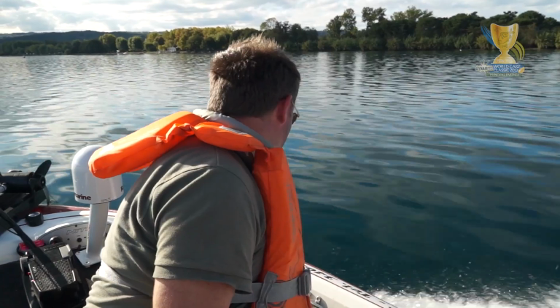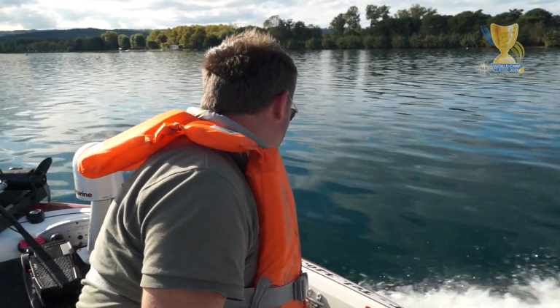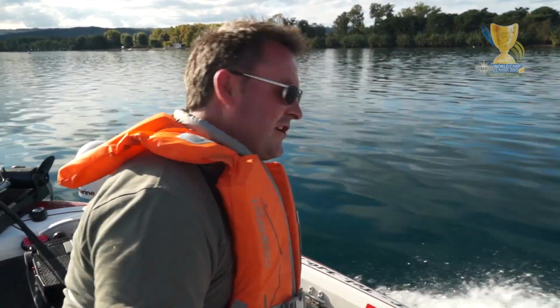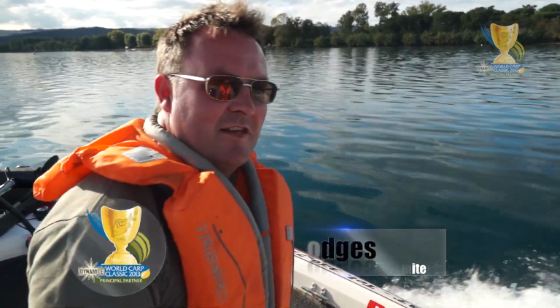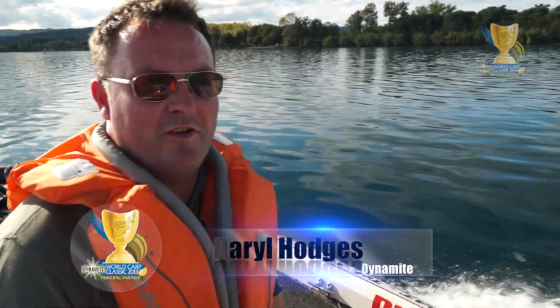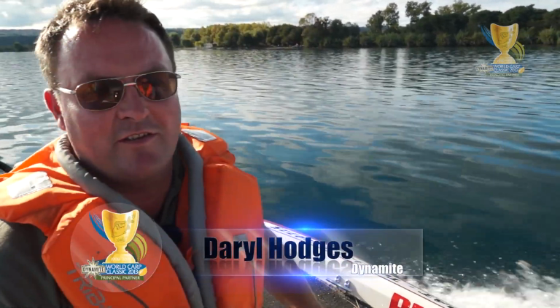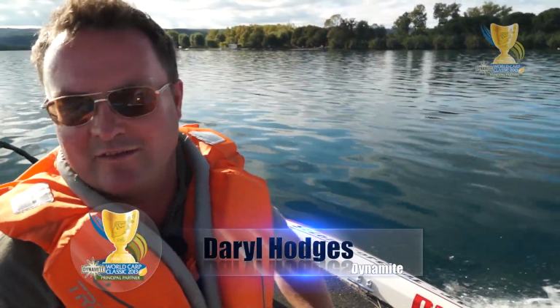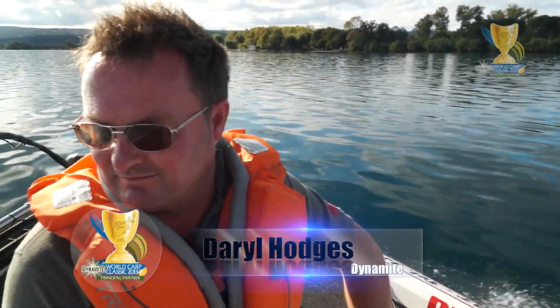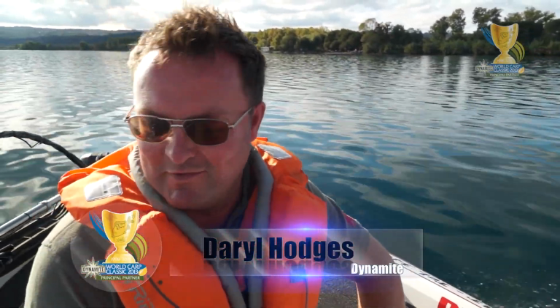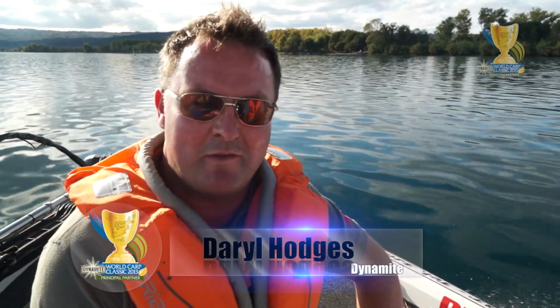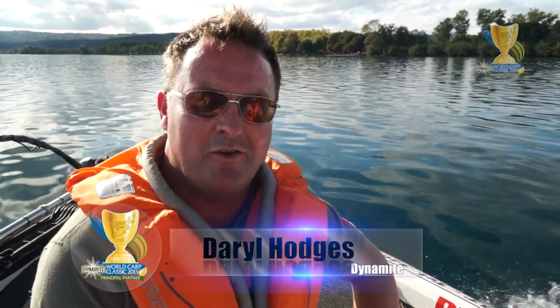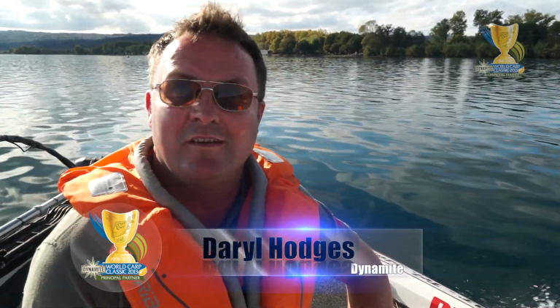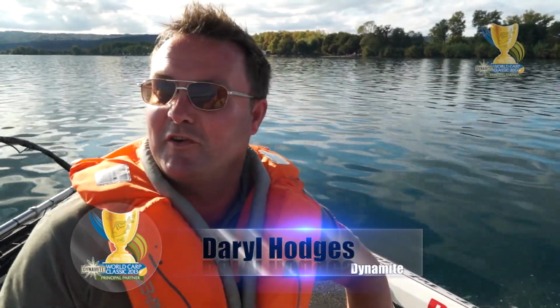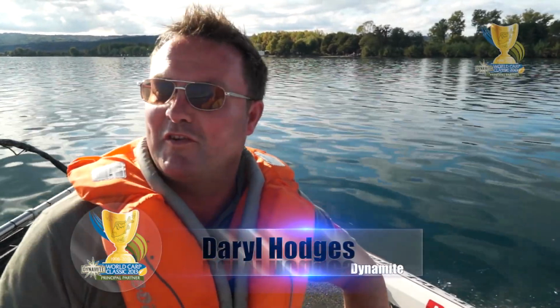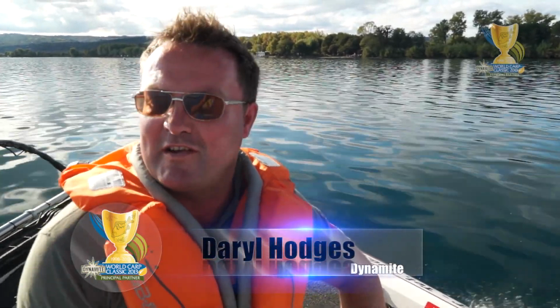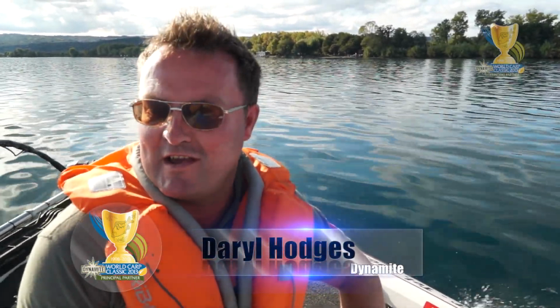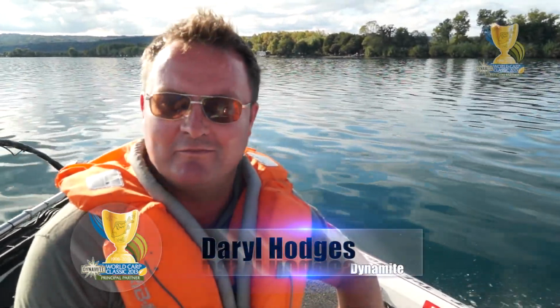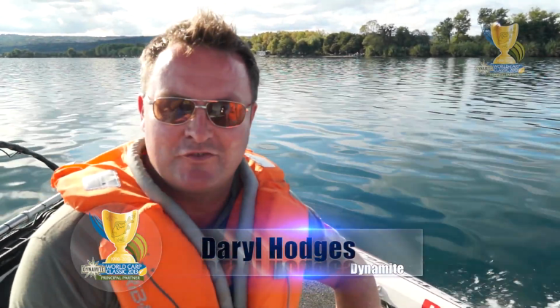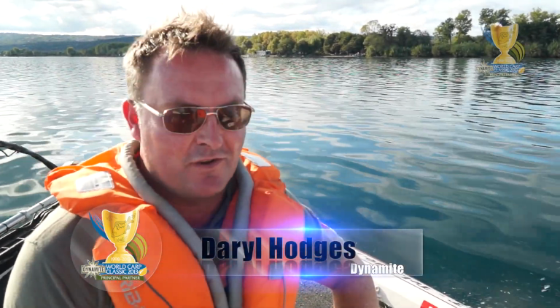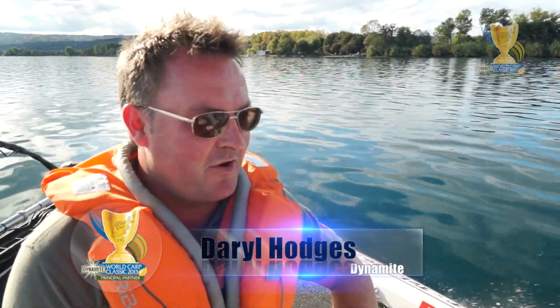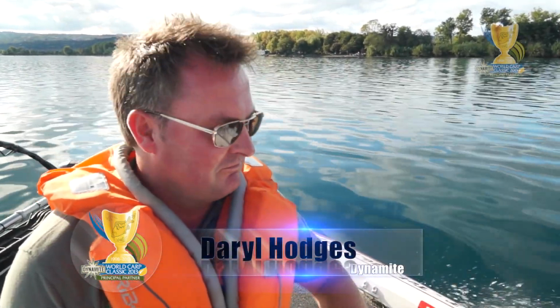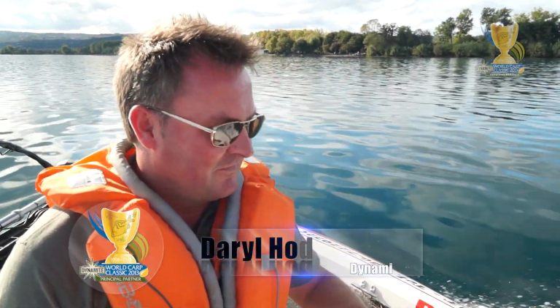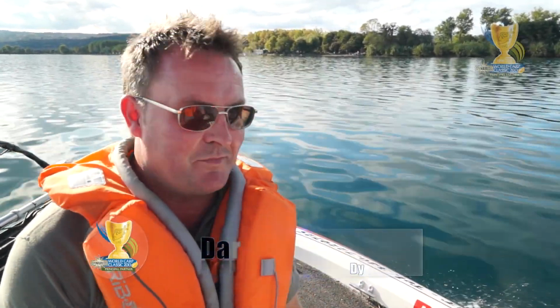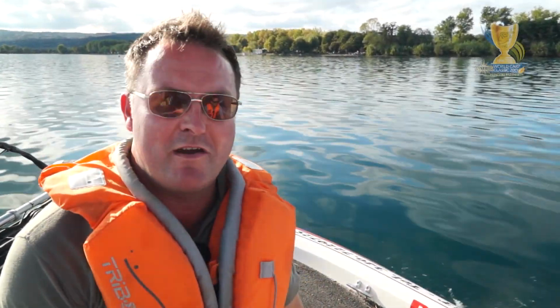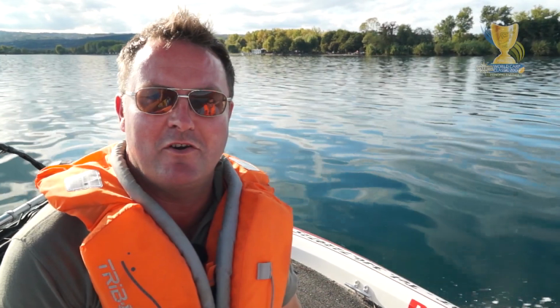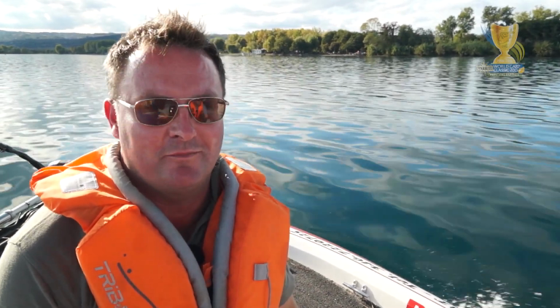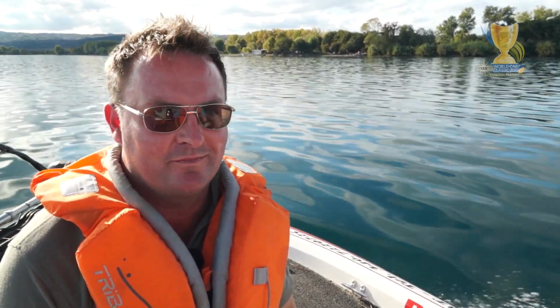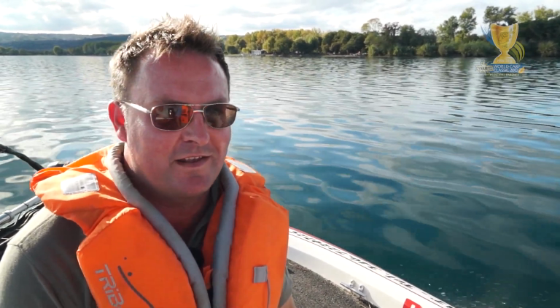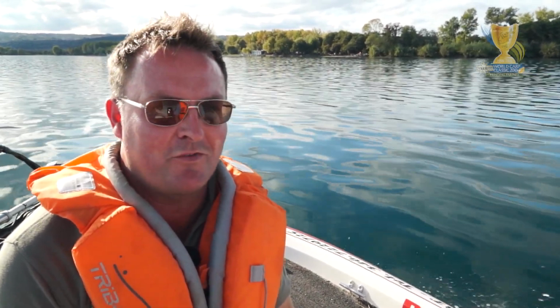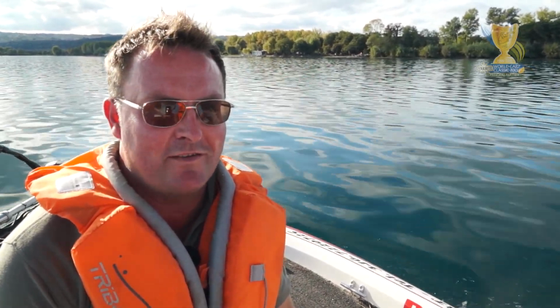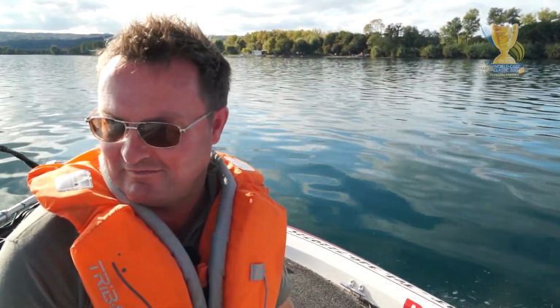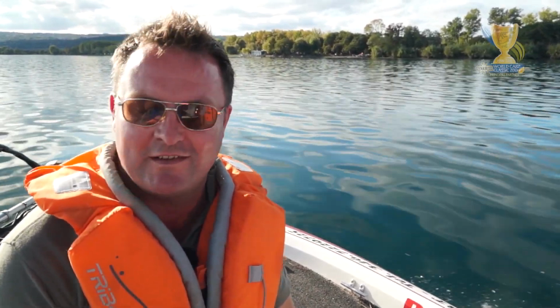Just looking down at the water — it's unbelievably blue. Beautiful blue sky today and crystal clear water. Could be anywhere in the world, but it's Lake Balsina in Italy. Fantastic.